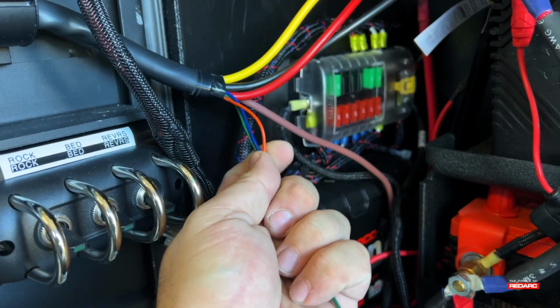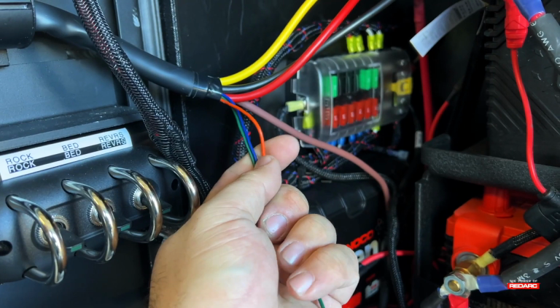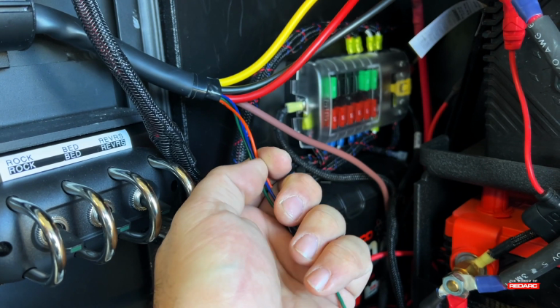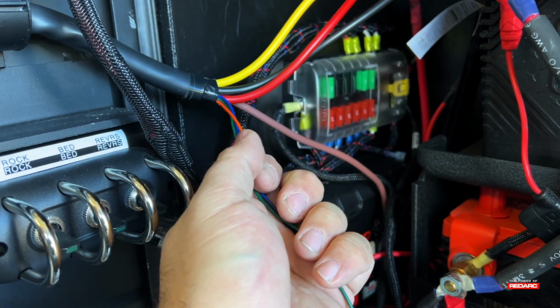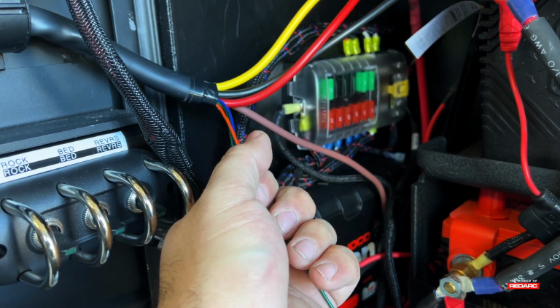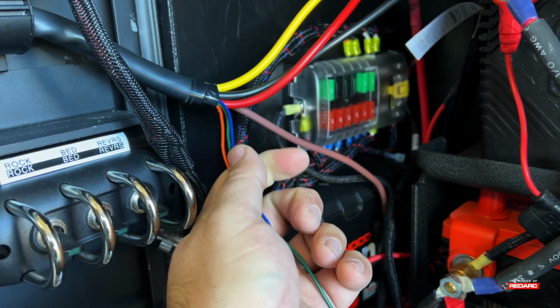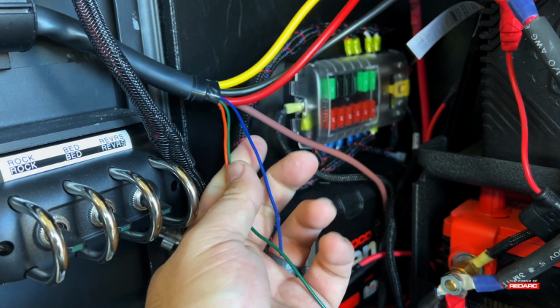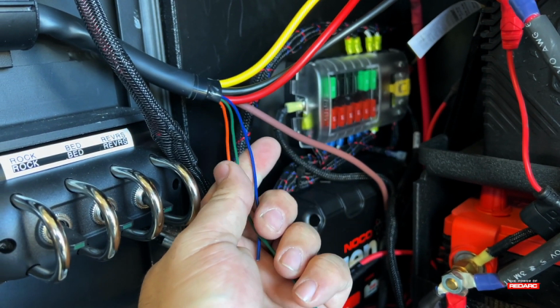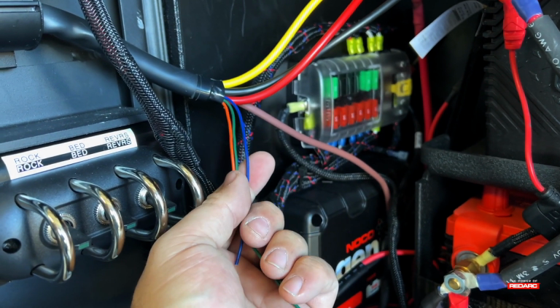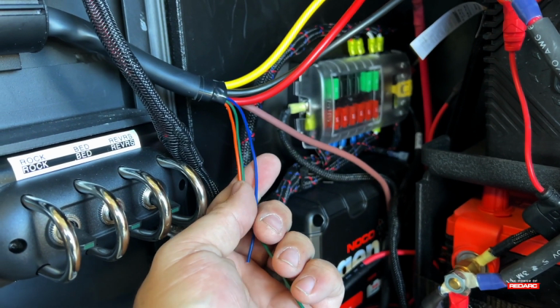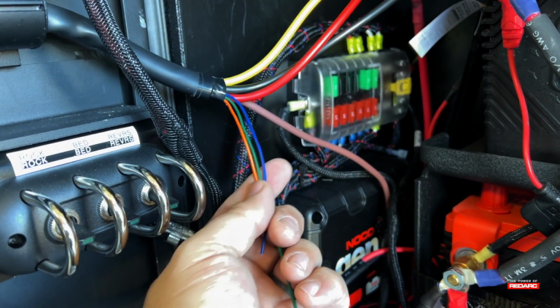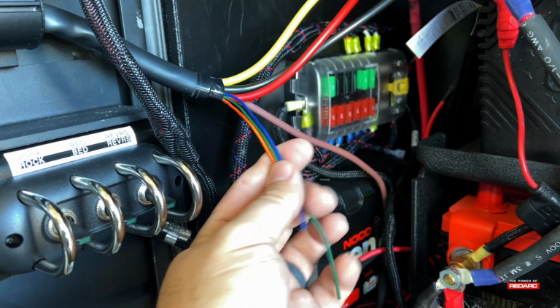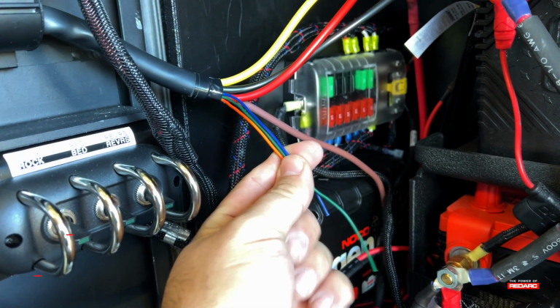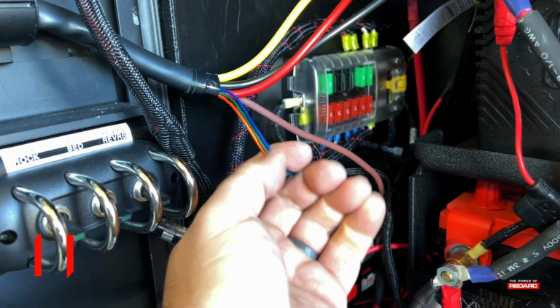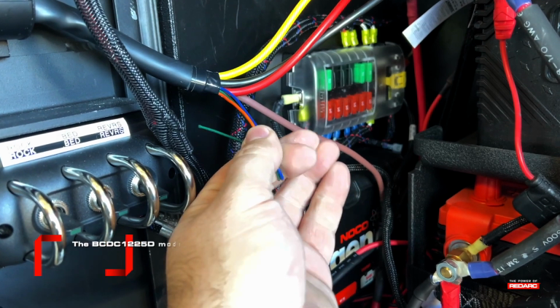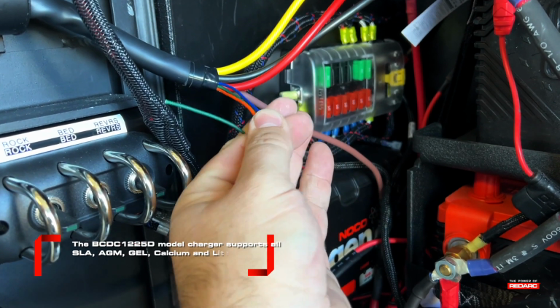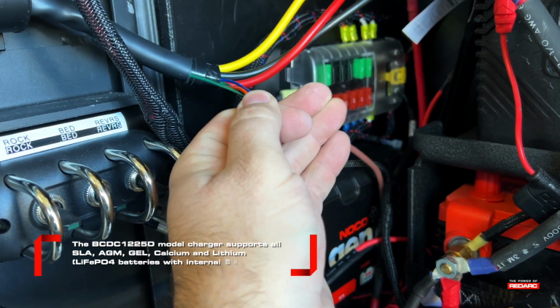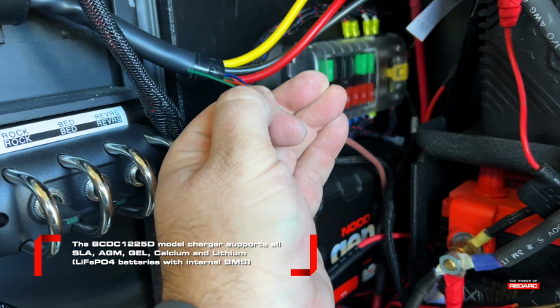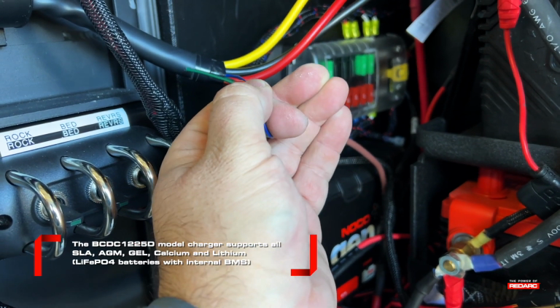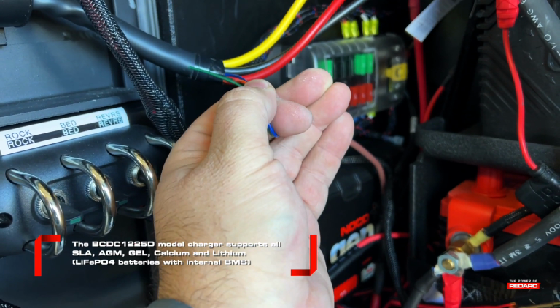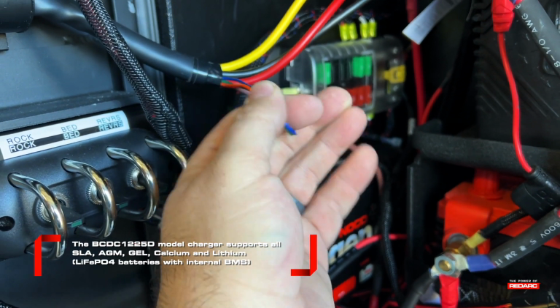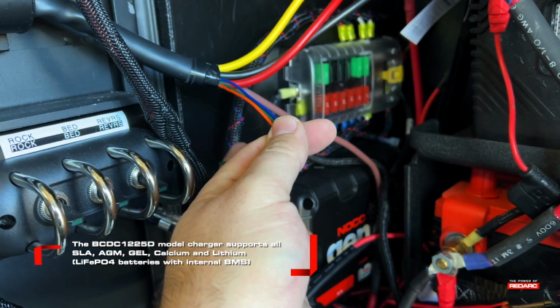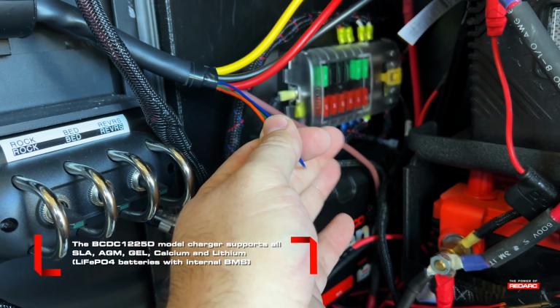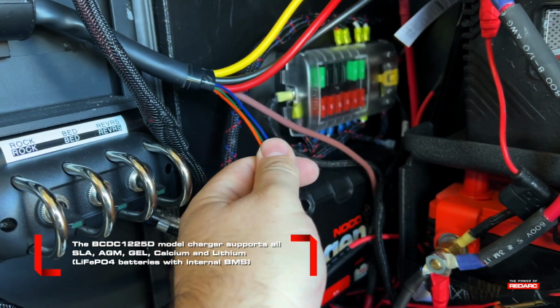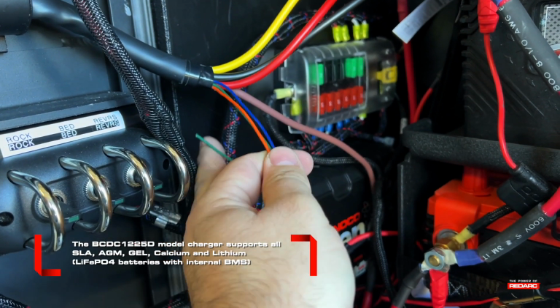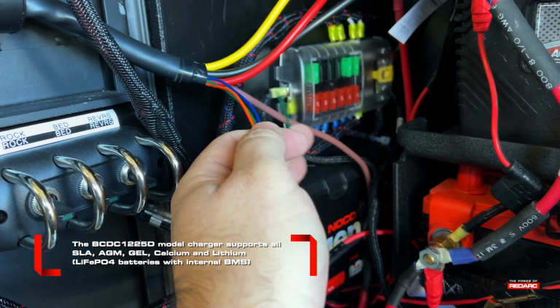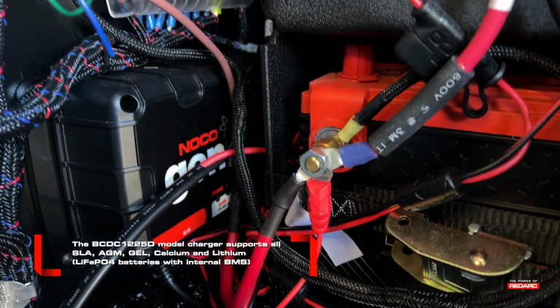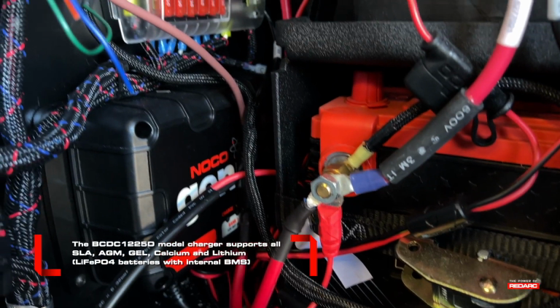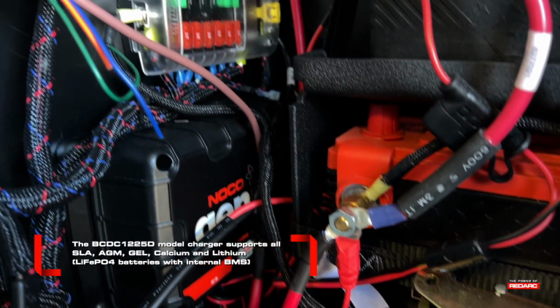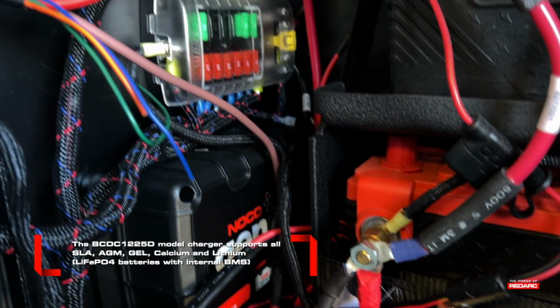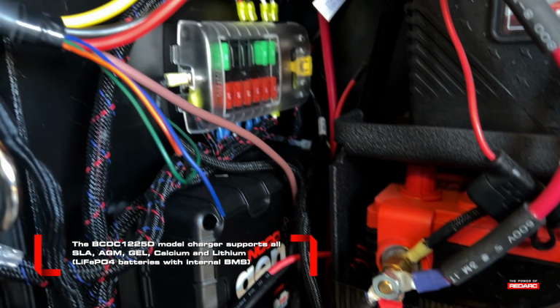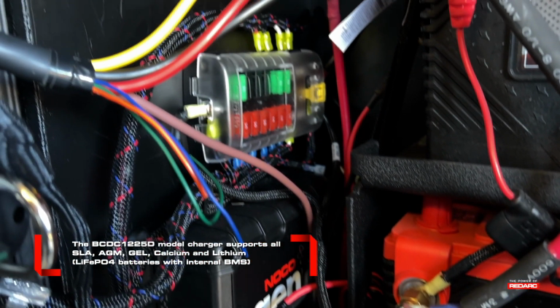The smaller wires do multiple things. The blue wire is a trigger wire if you want your main vehicle ignition to turn the system on. The other two wires control the charge profile. Consult the manual to see how these will need to be connected per the battery you're using.